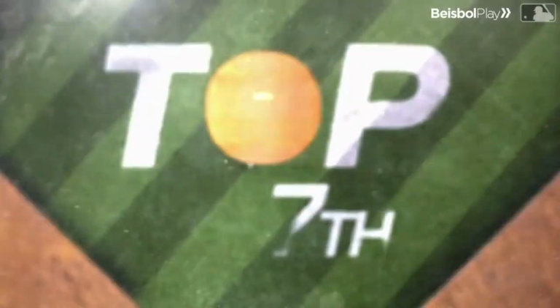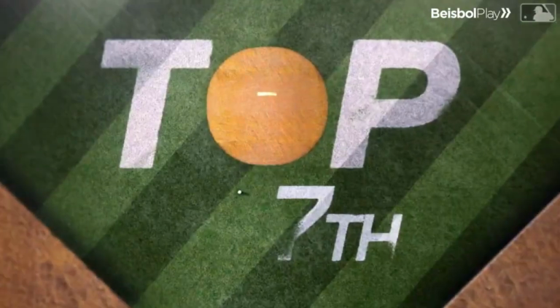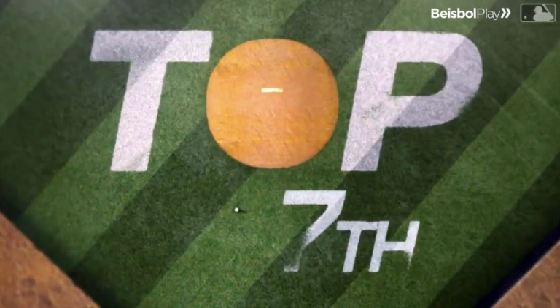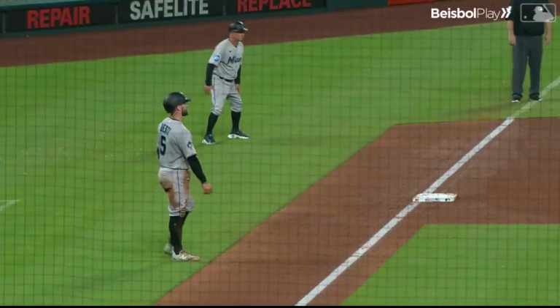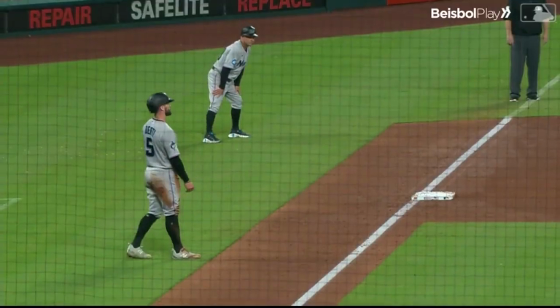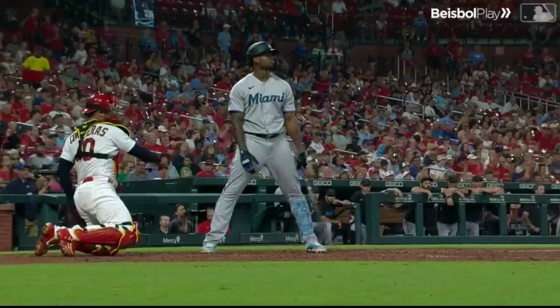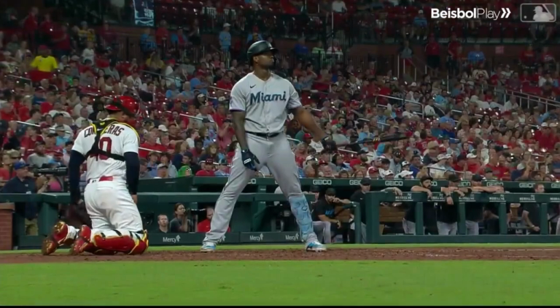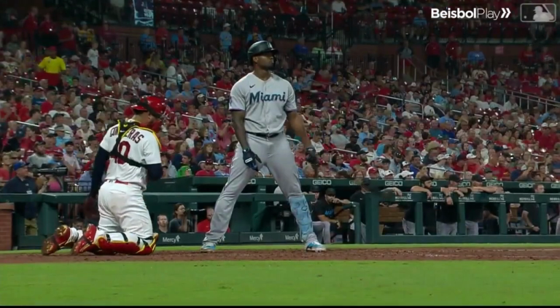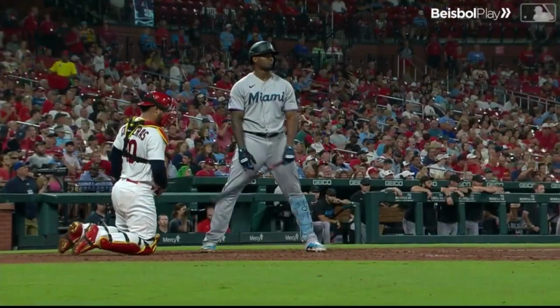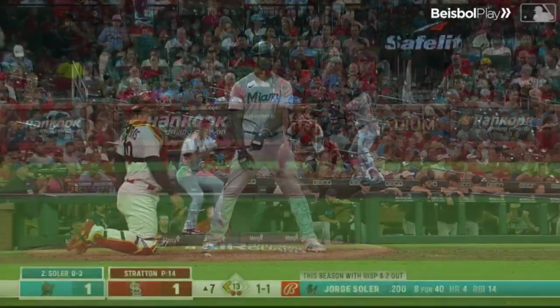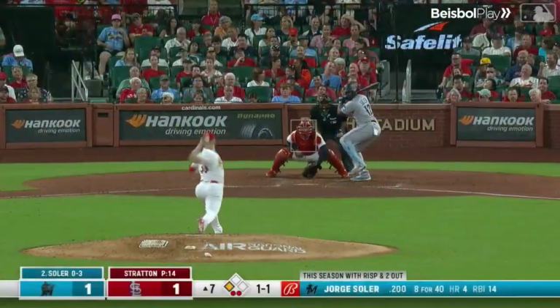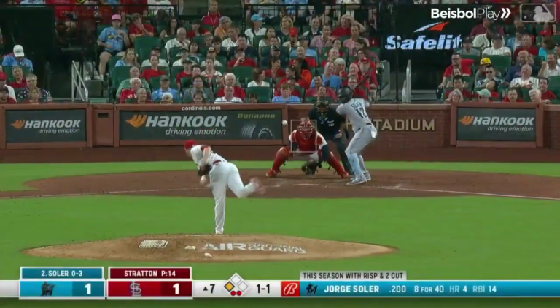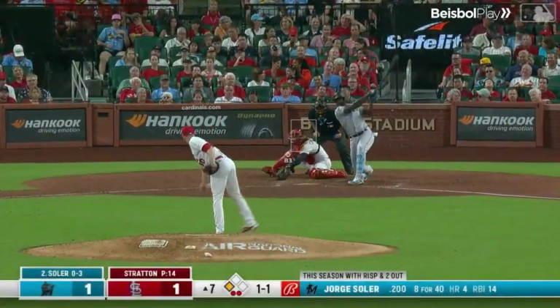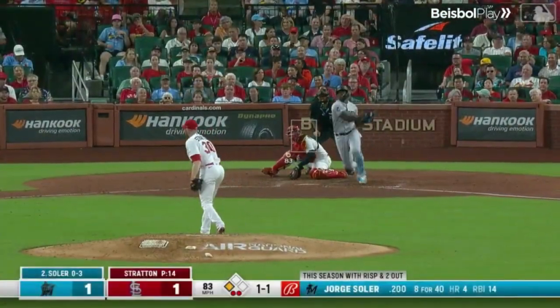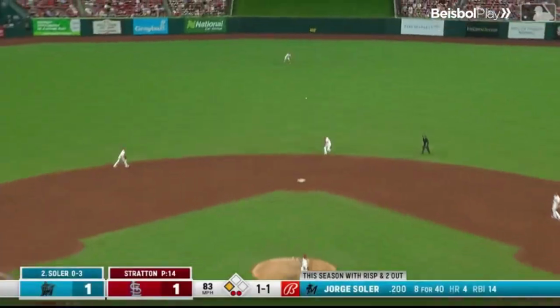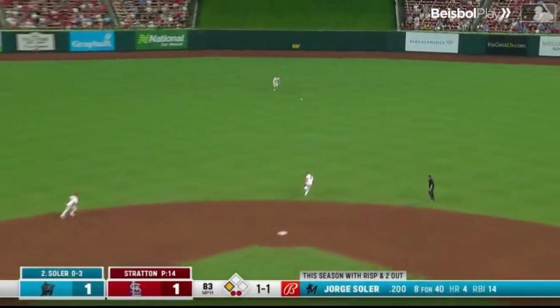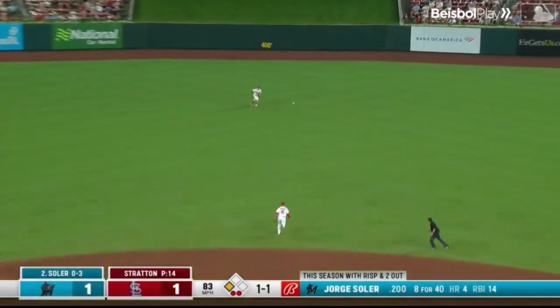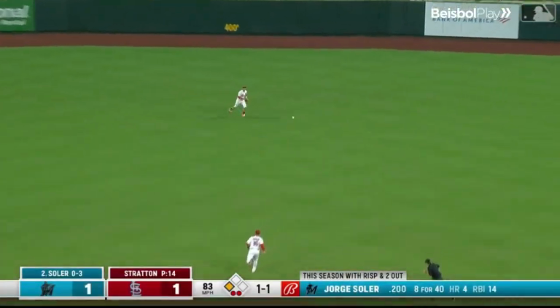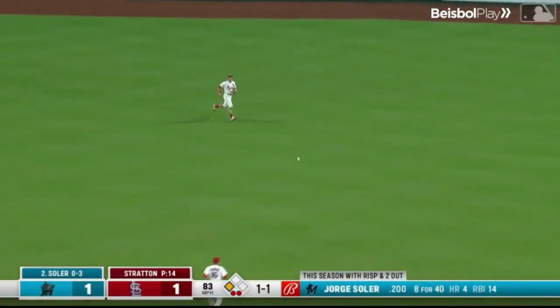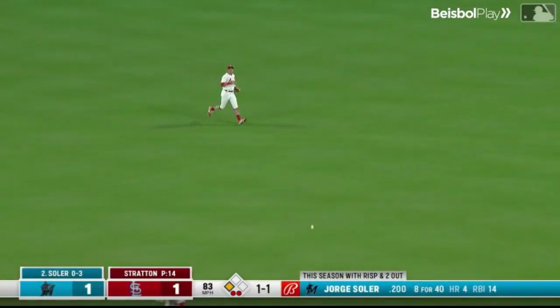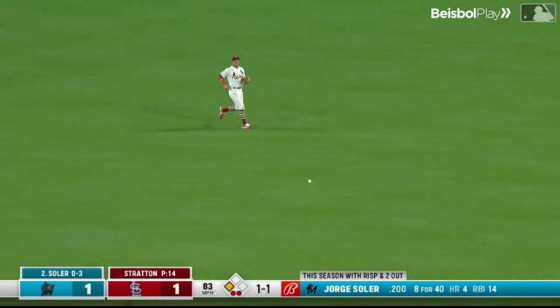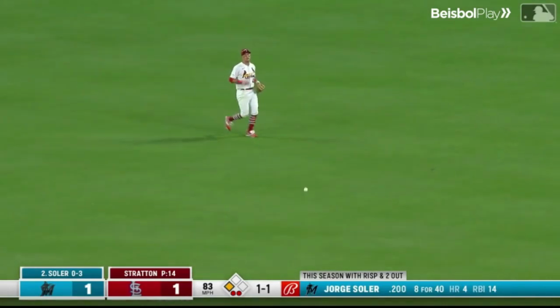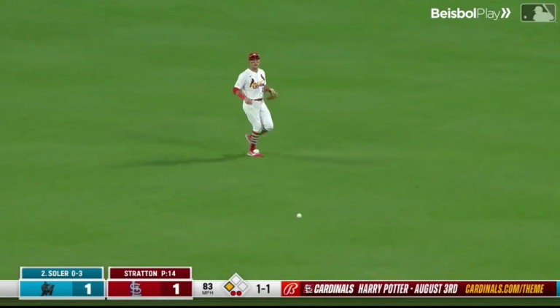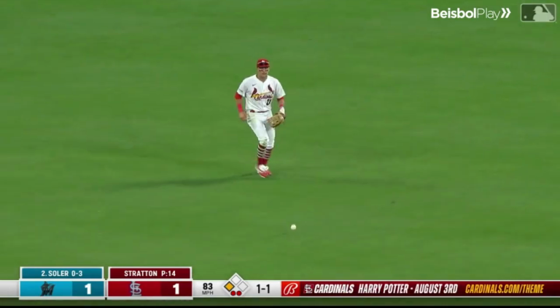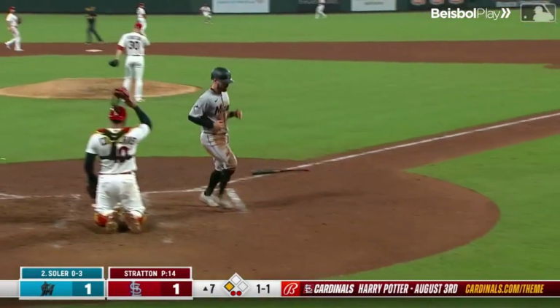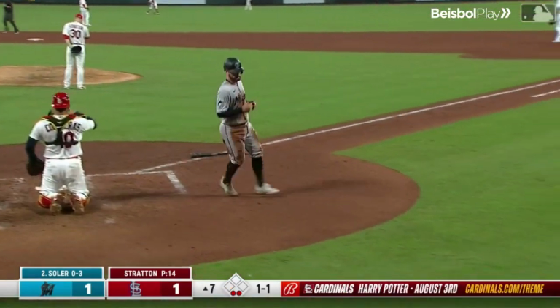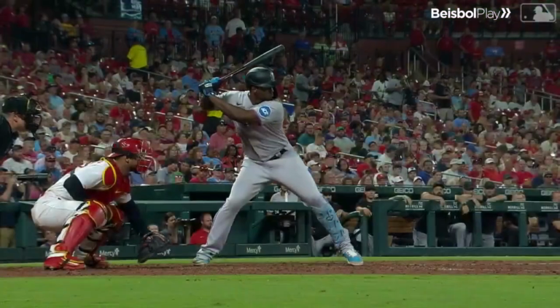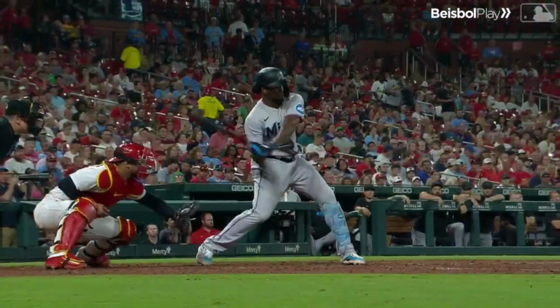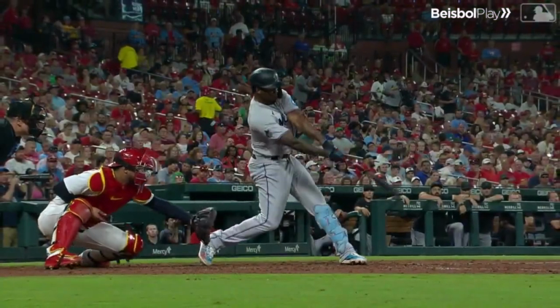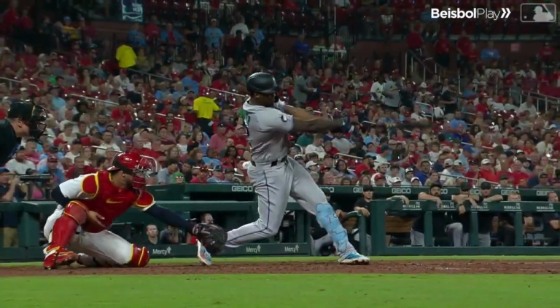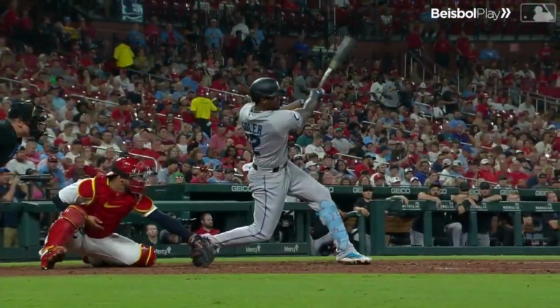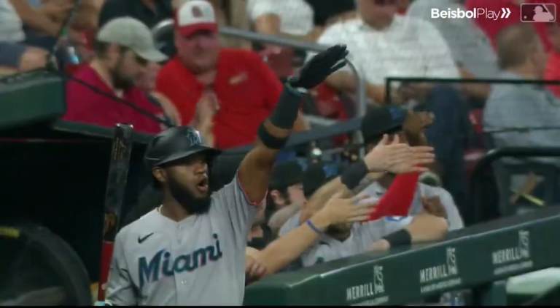Birdie moves up to third. Here's Jorge Solair, hopefully with the Marlins lead. The 1-1 pitch — broken bat flare into center field. The base hit for Jorge Solair, and the Marlins take a 2-1 lead.